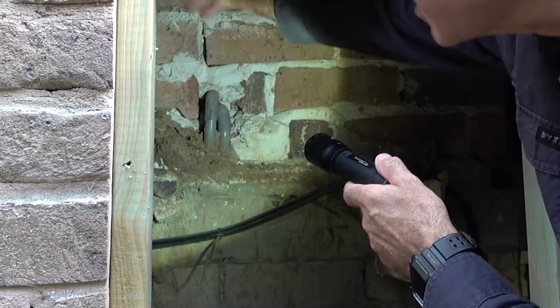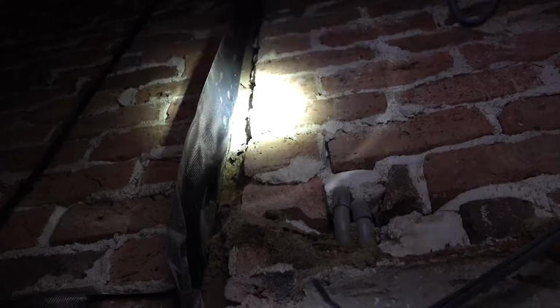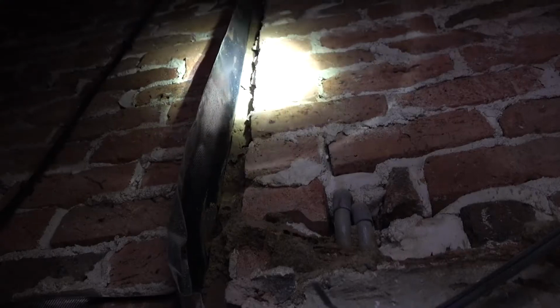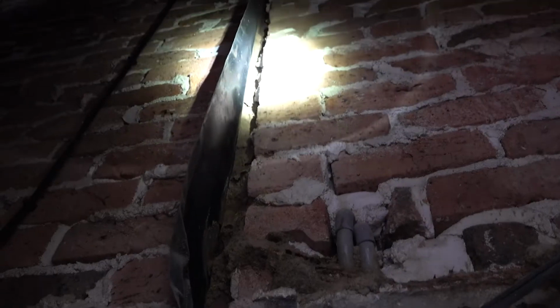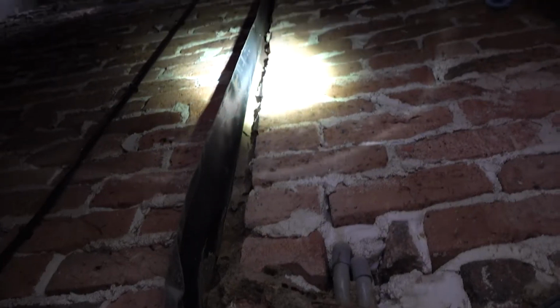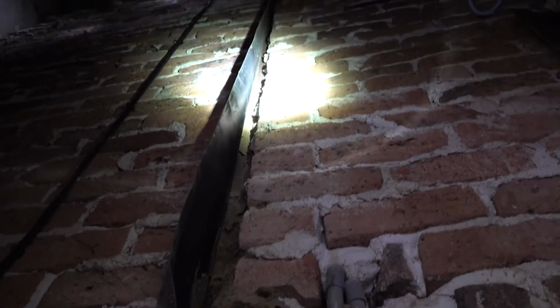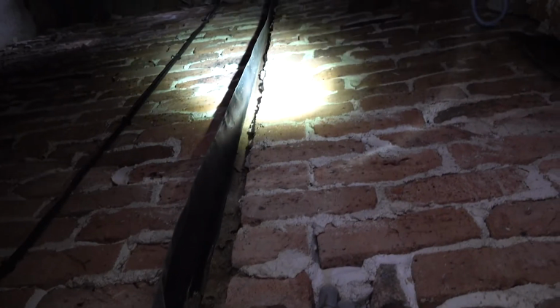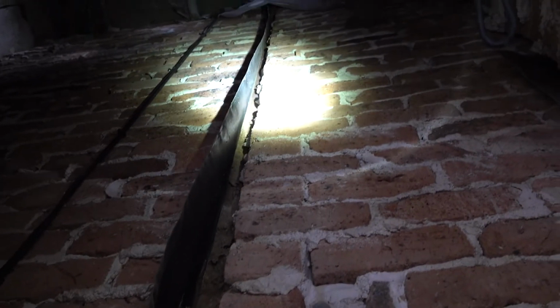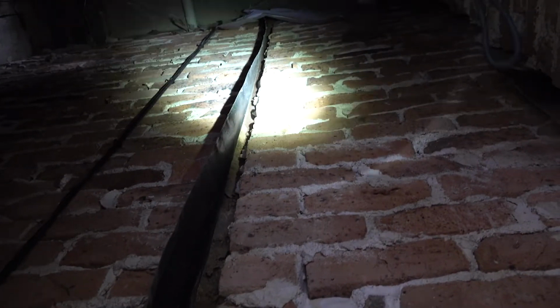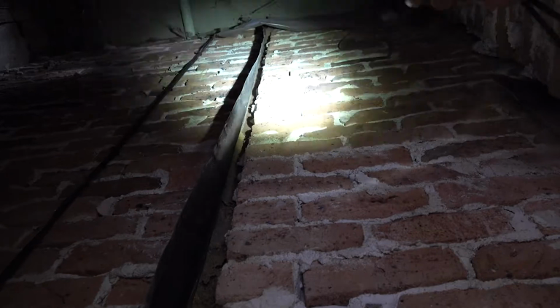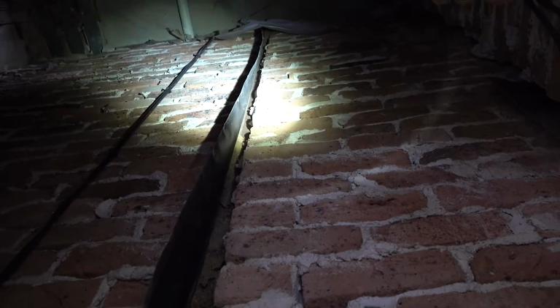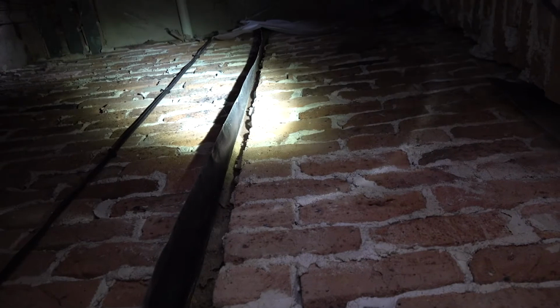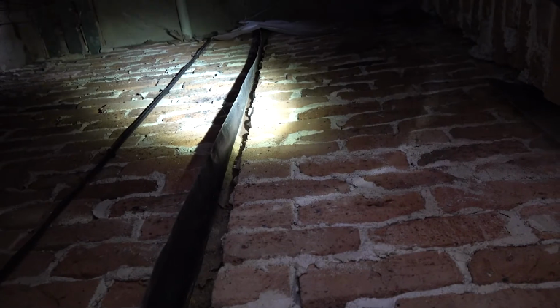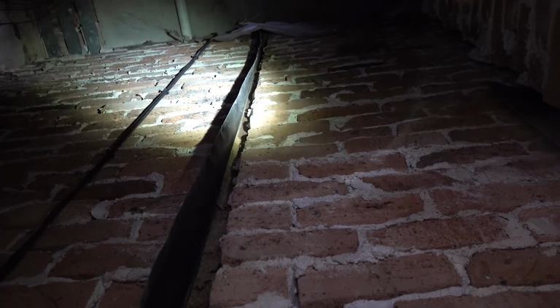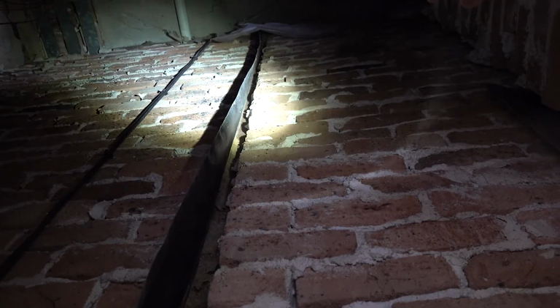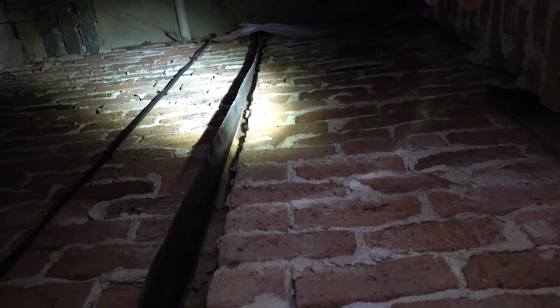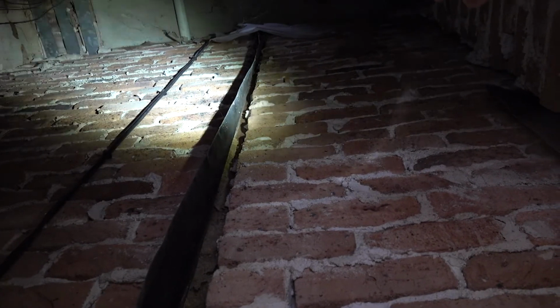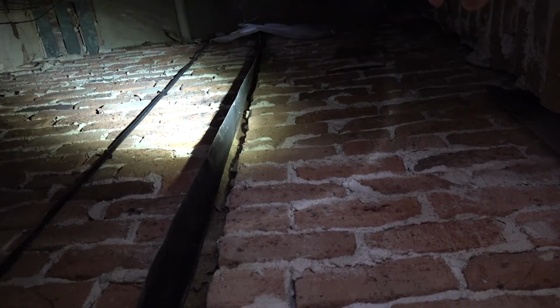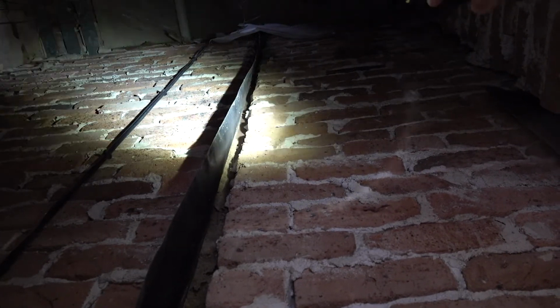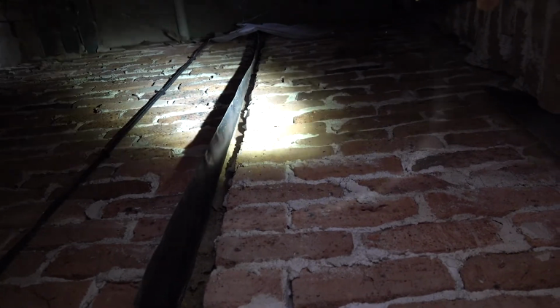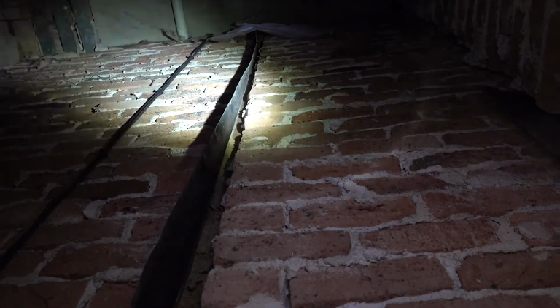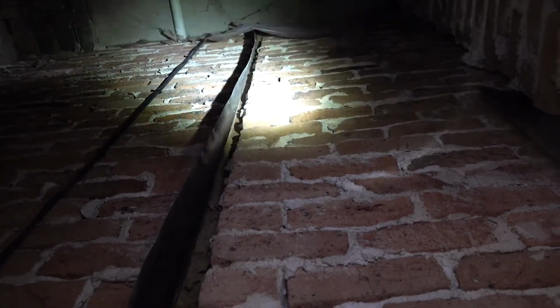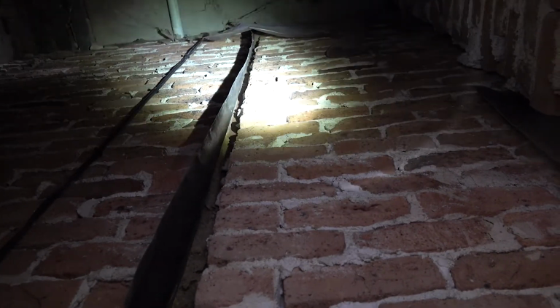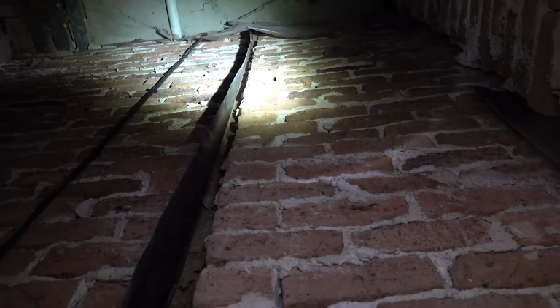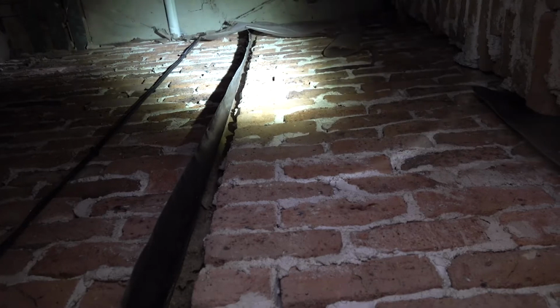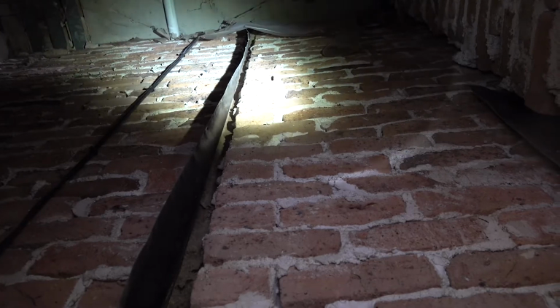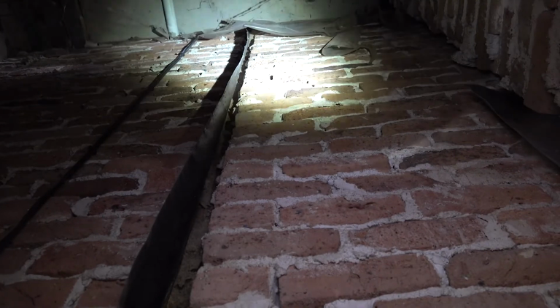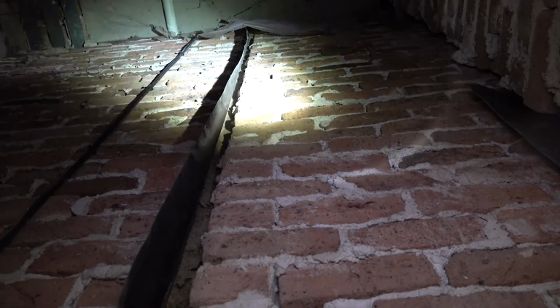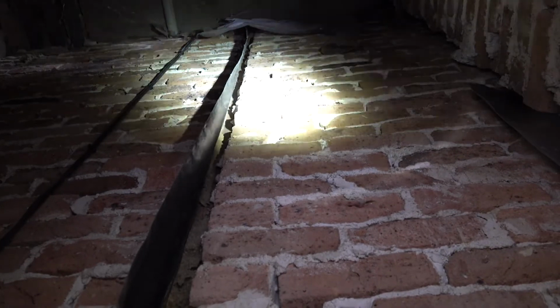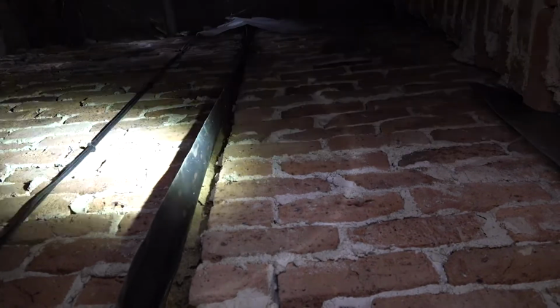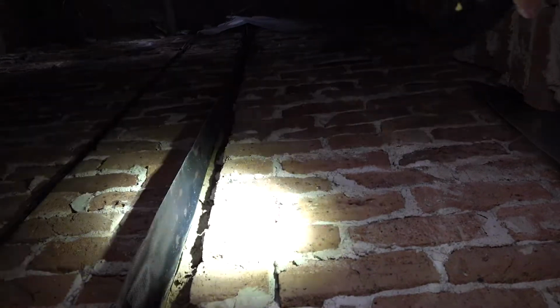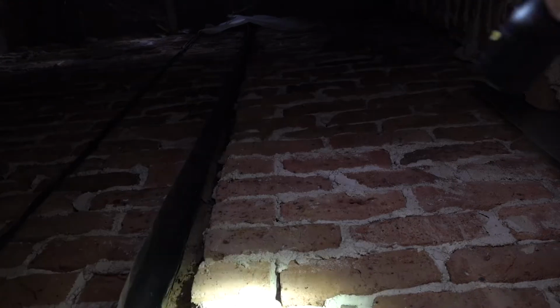It actually goes all the way up to the second floor. Ultimately this led up to the second storey bathroom, which was where we first found the termites. We then tracked them all the way back down into the ground.